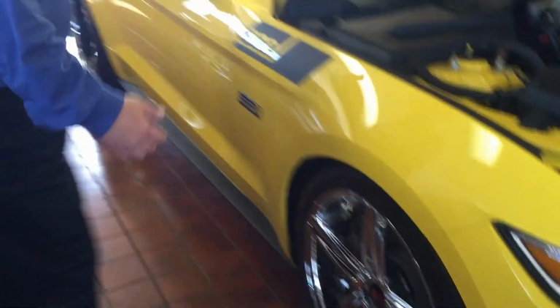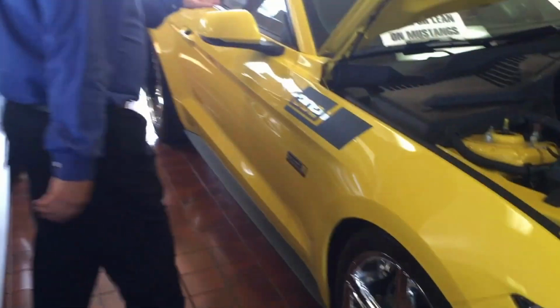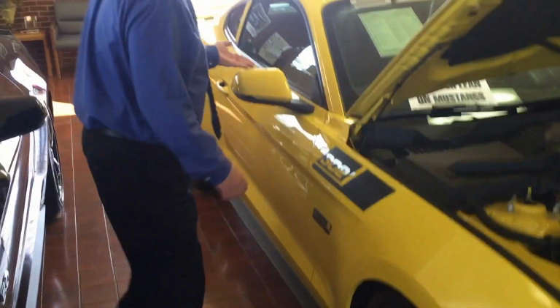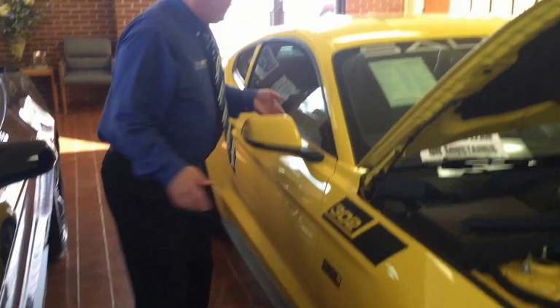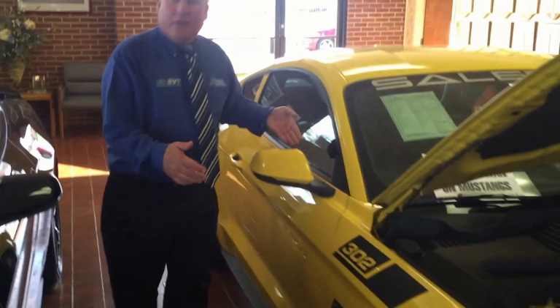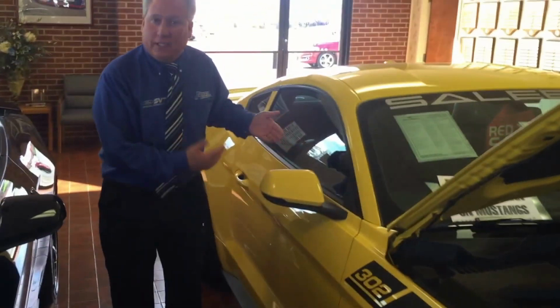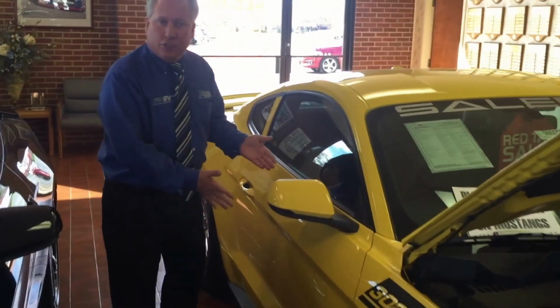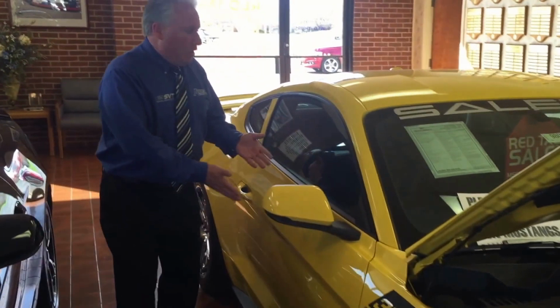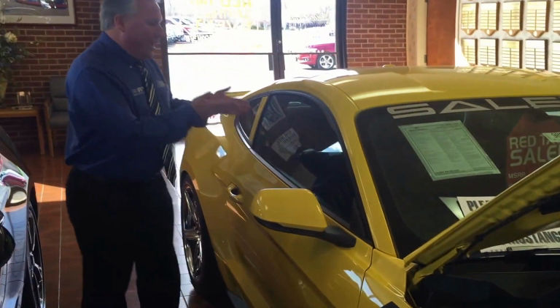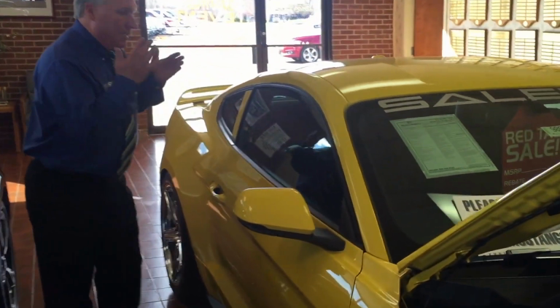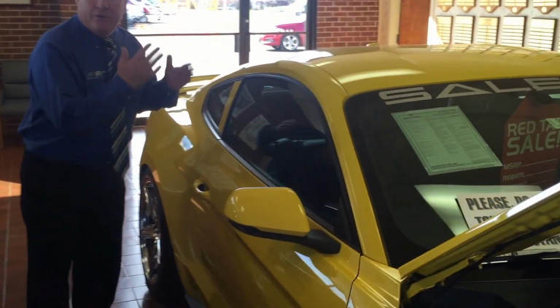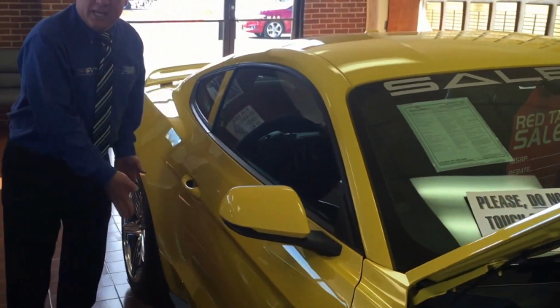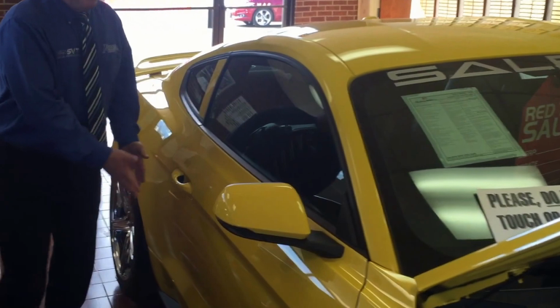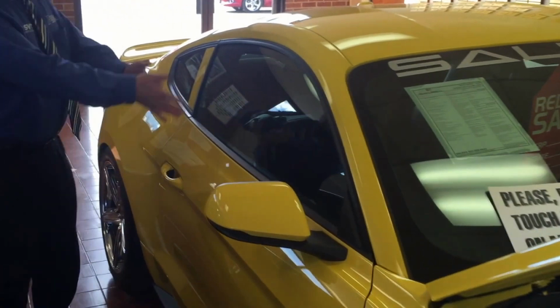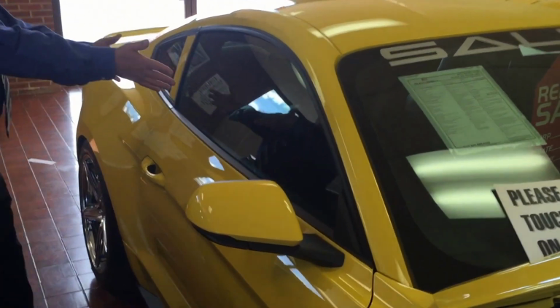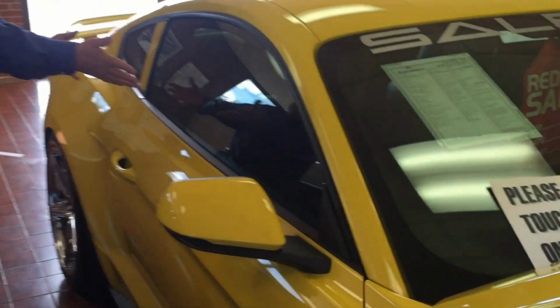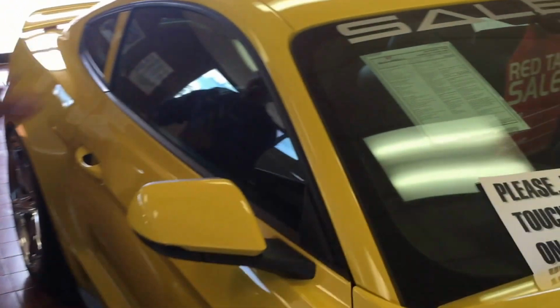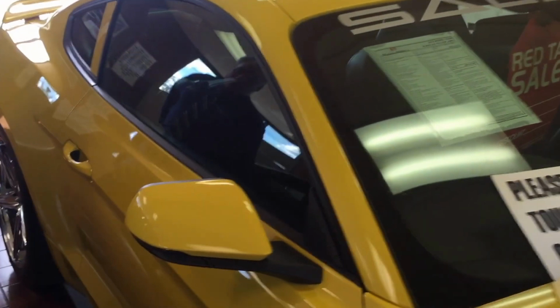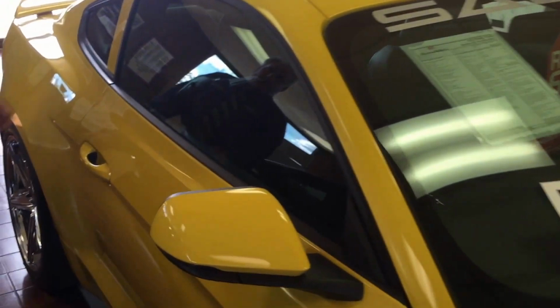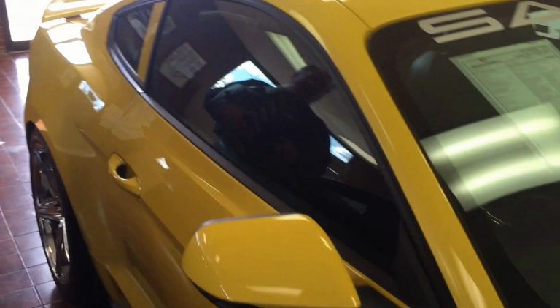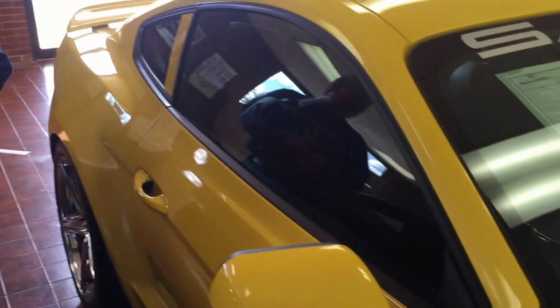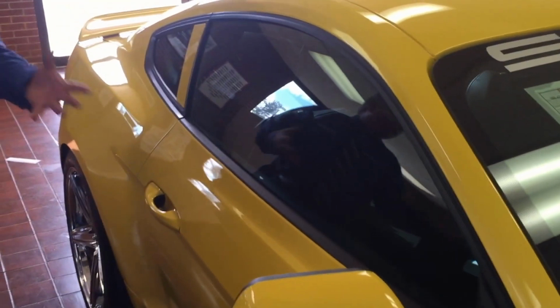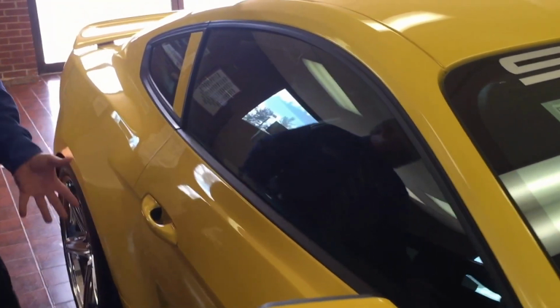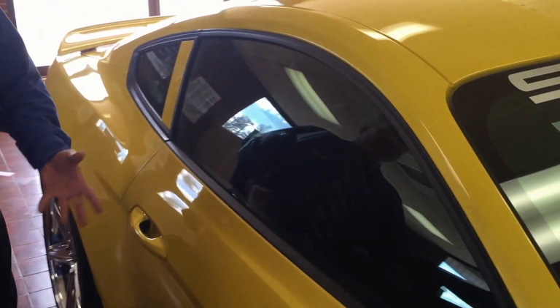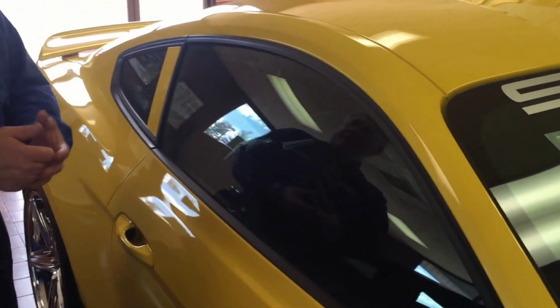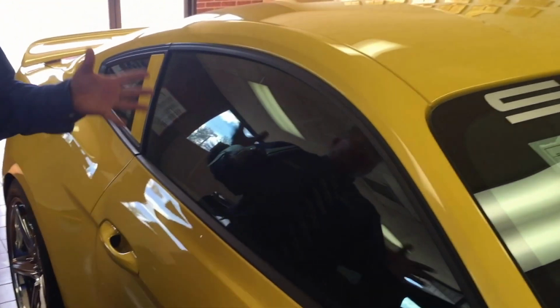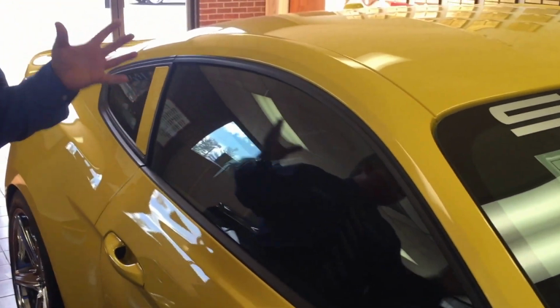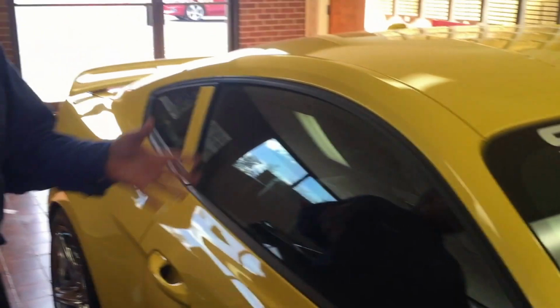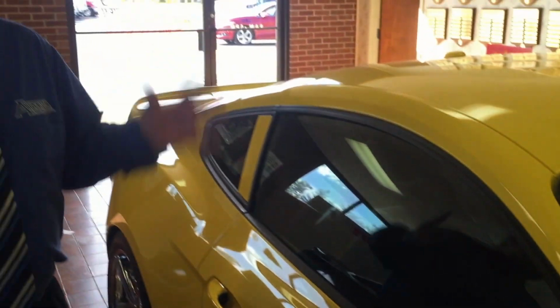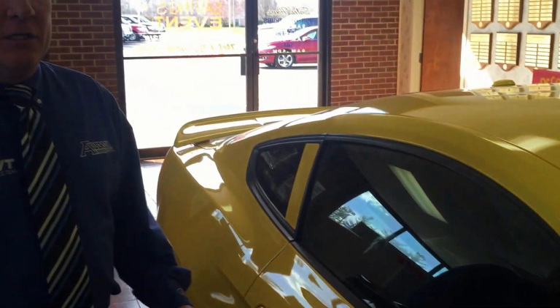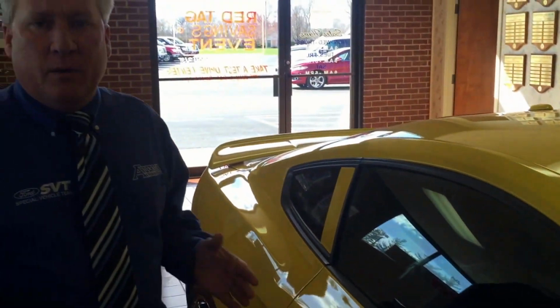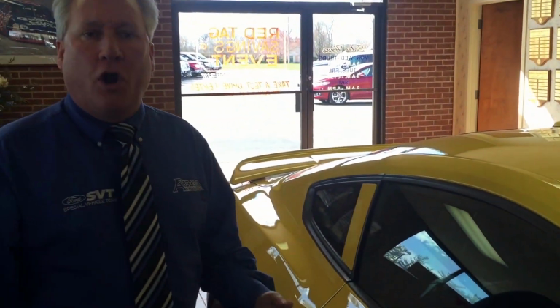On the interior, we have navigation, we have heated leather seats, we've got tremendous controls on it. It's got the line lock. Just an amazing, incredible car.